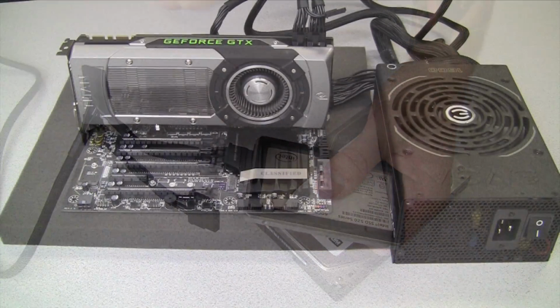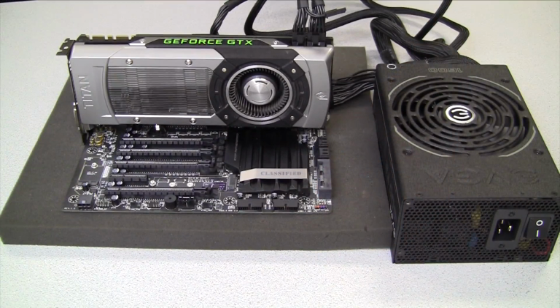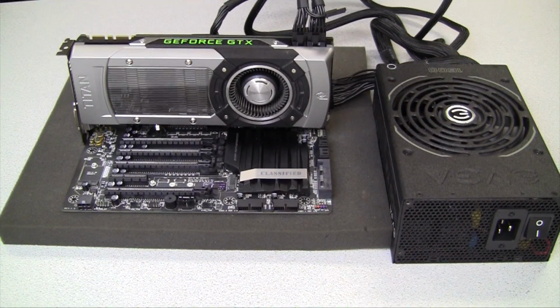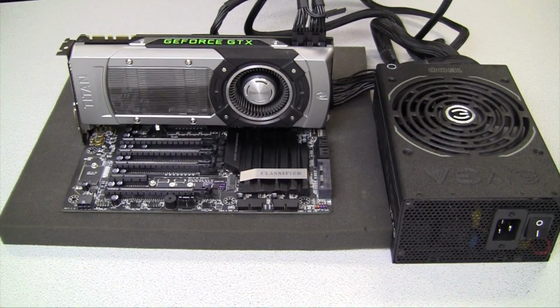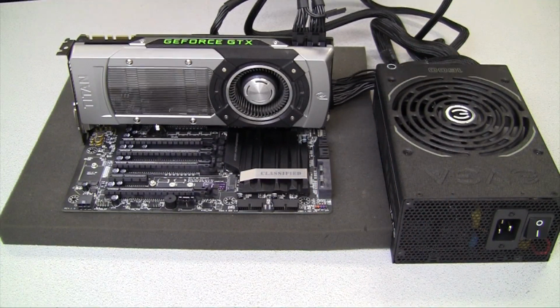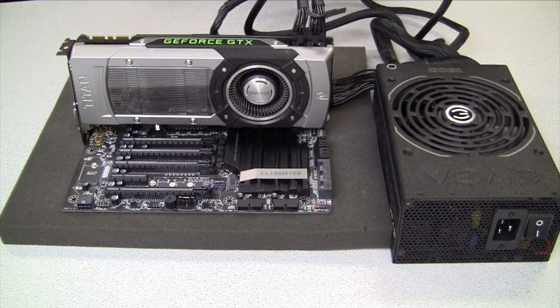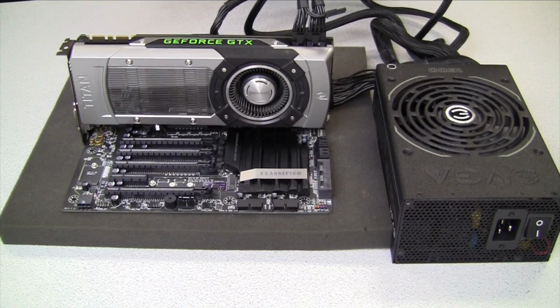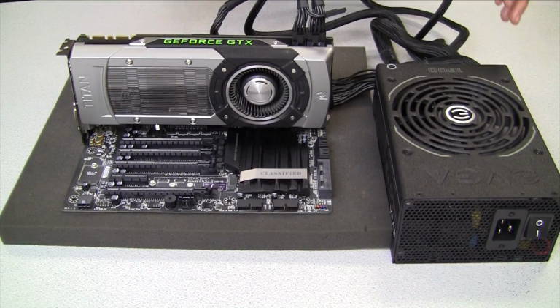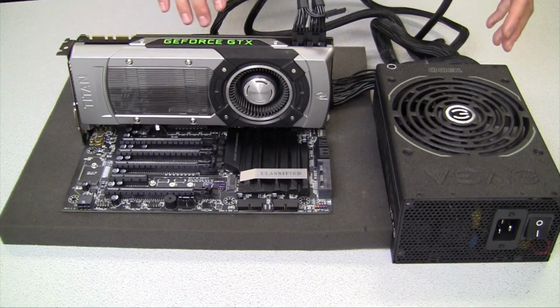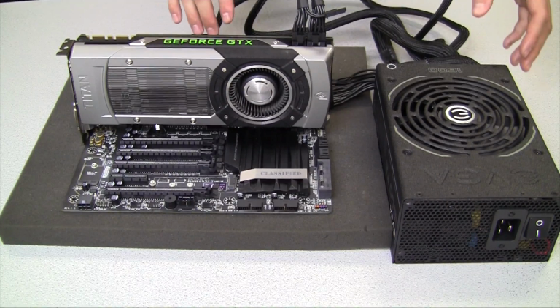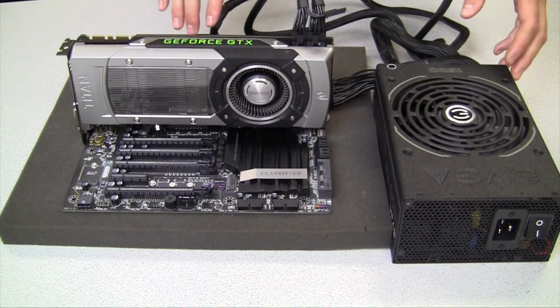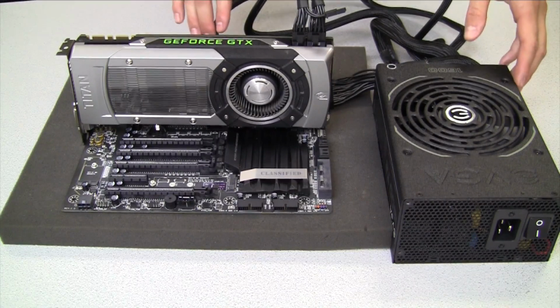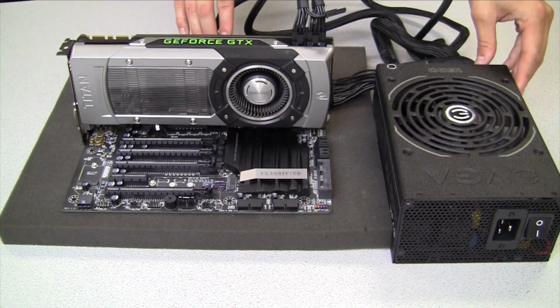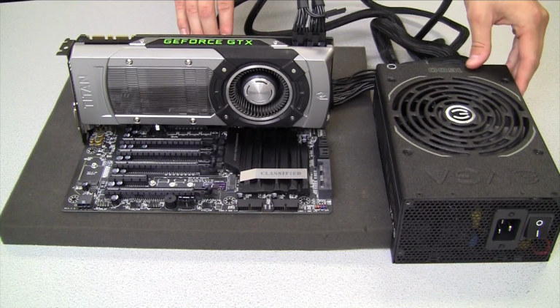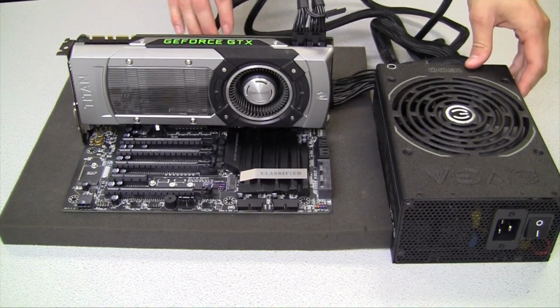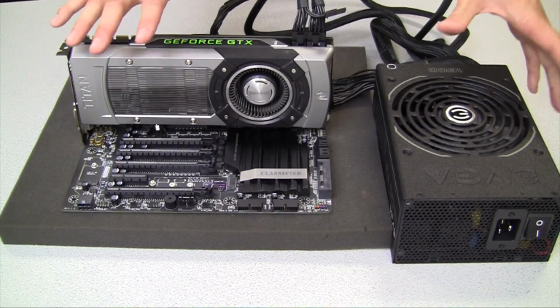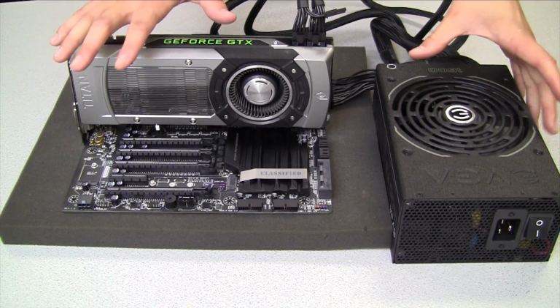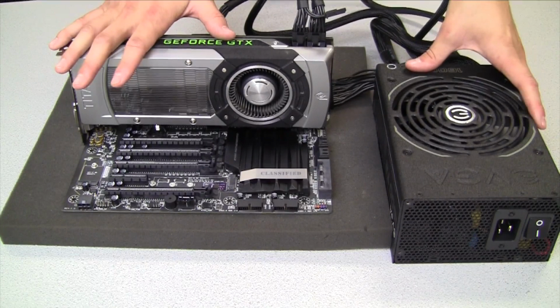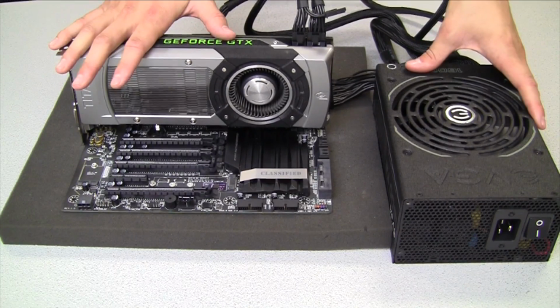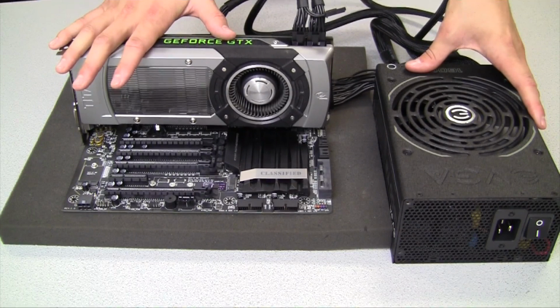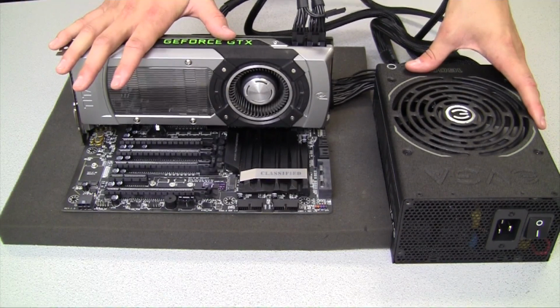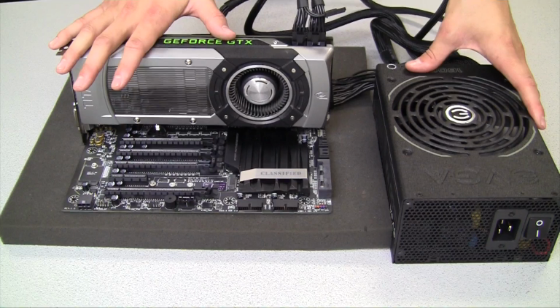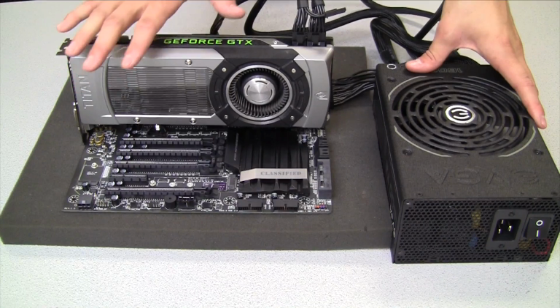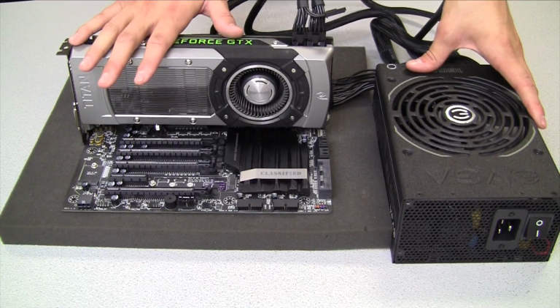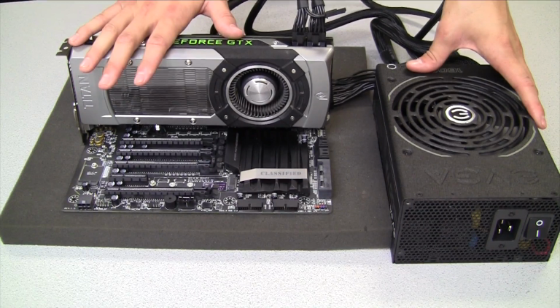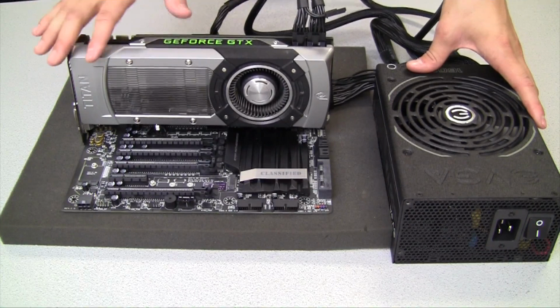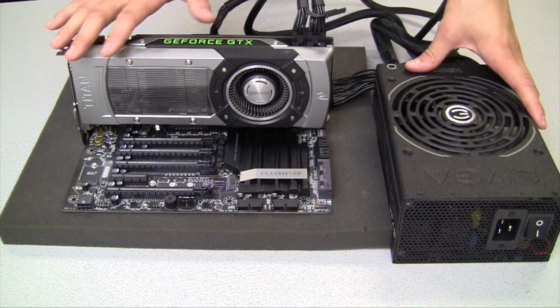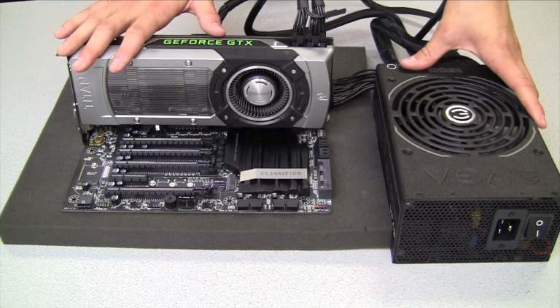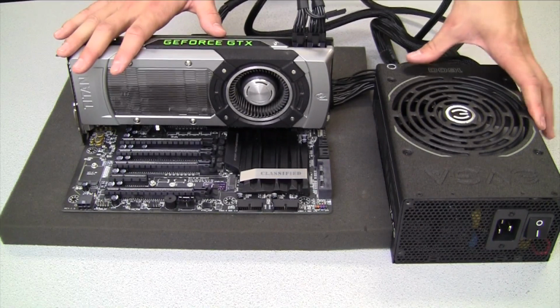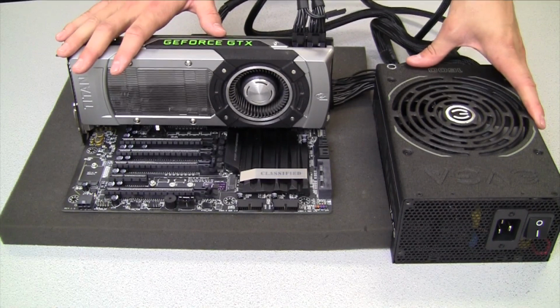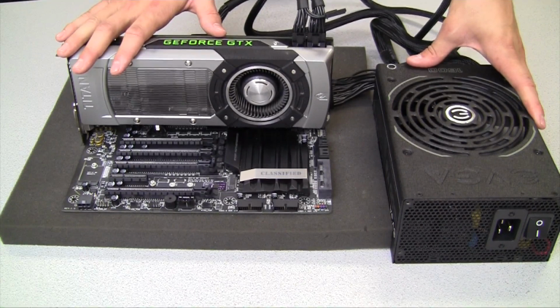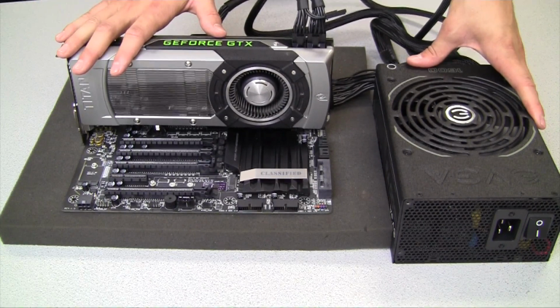Now that you have the basic setup started, you will still need to install memory as well as a CPU heatsink. I like to set up the system outside of the case like this just to ensure that all components are in working order and receiving proper power.